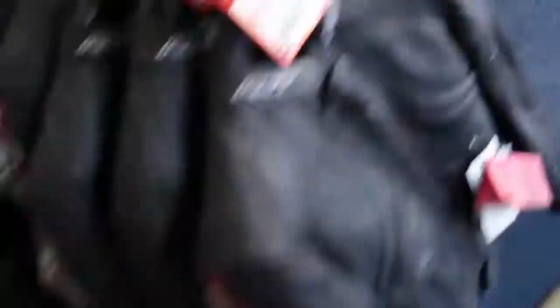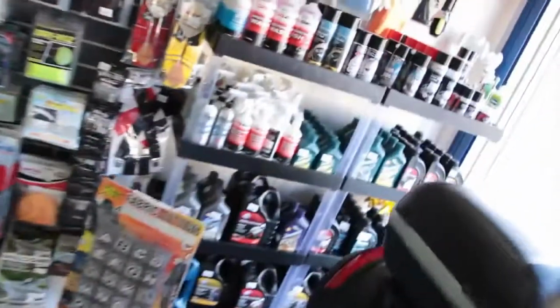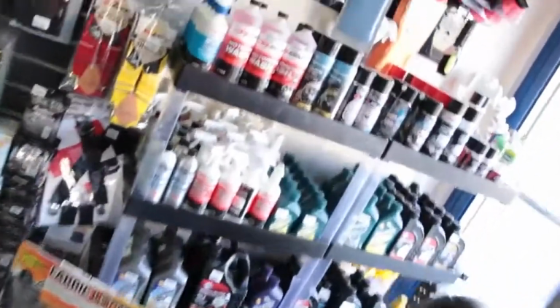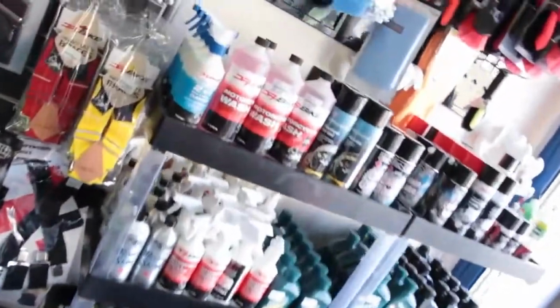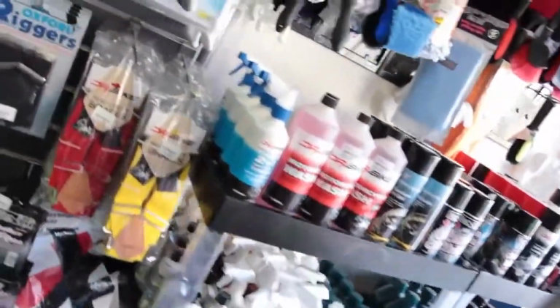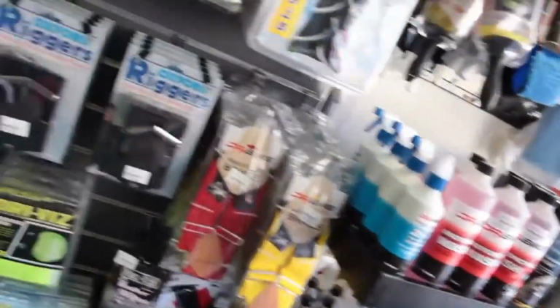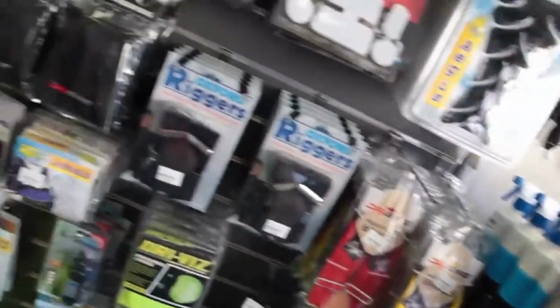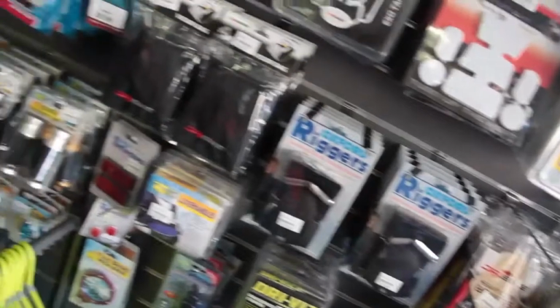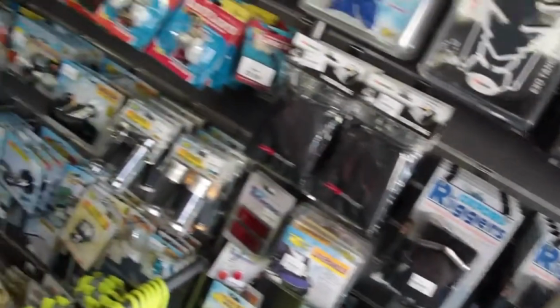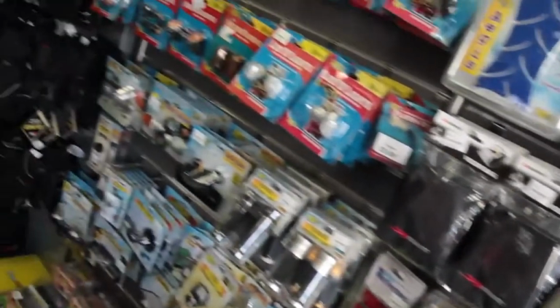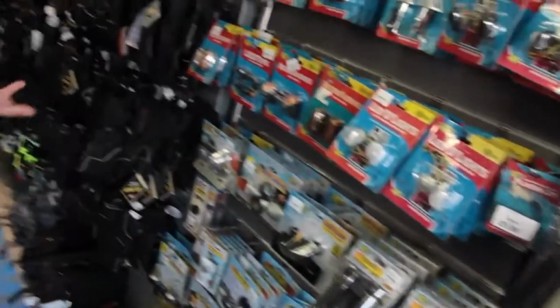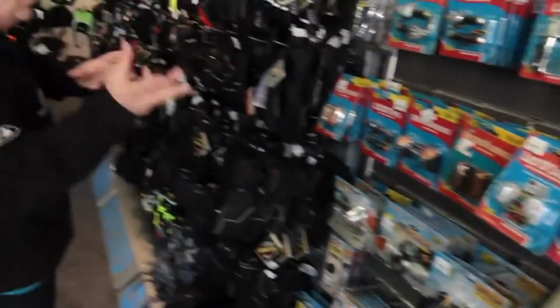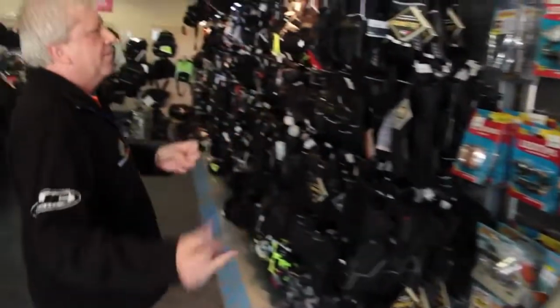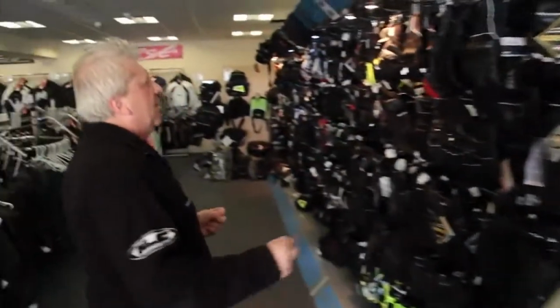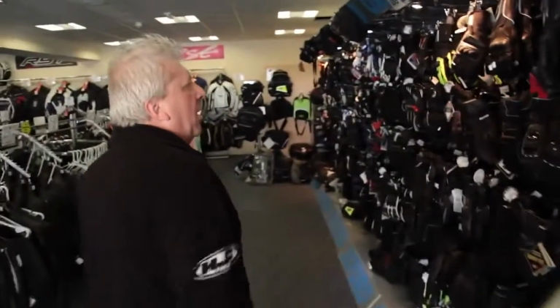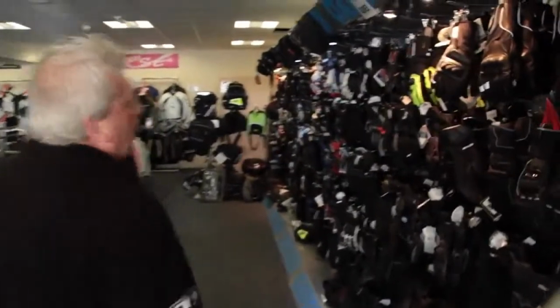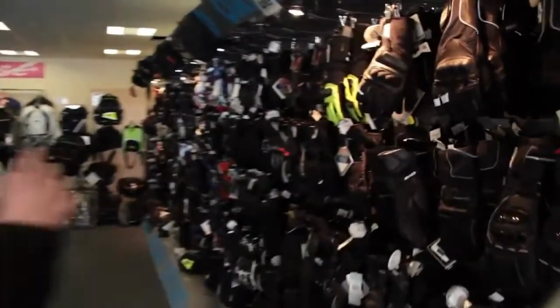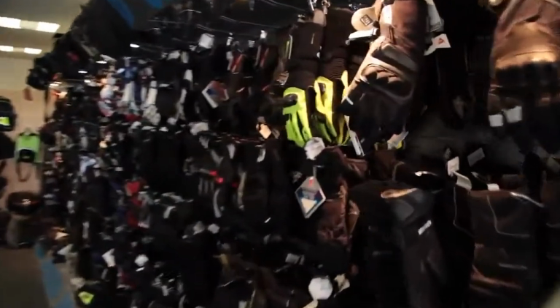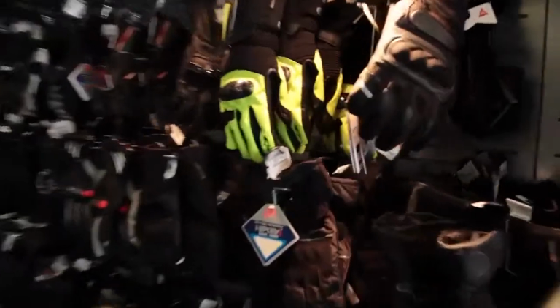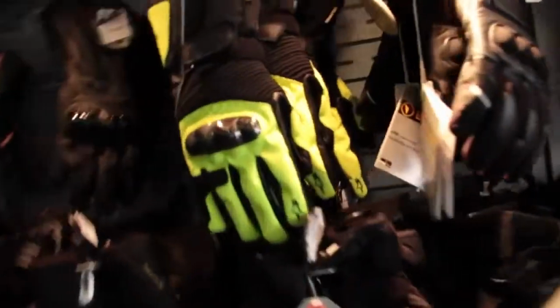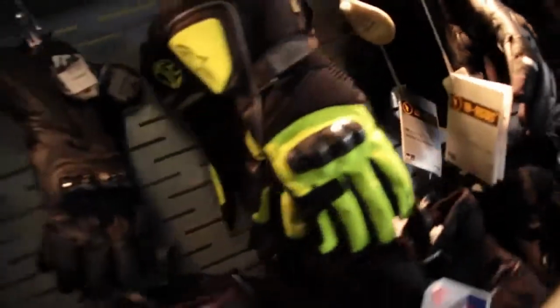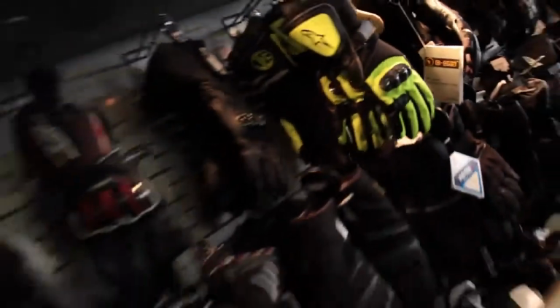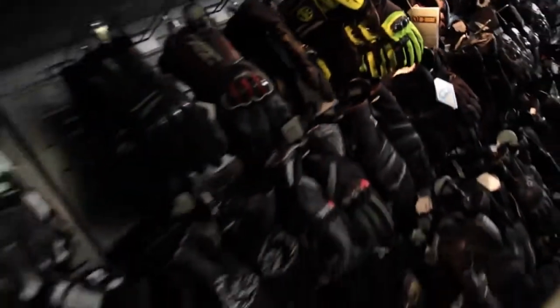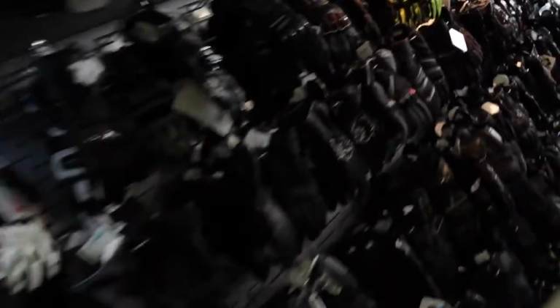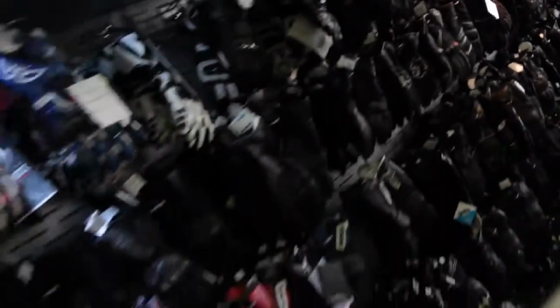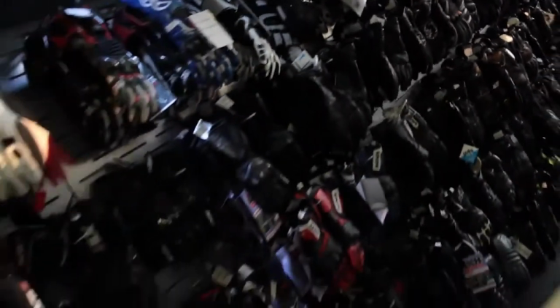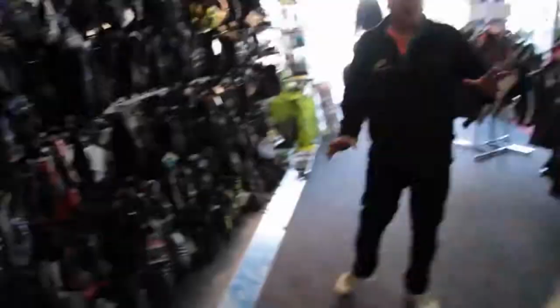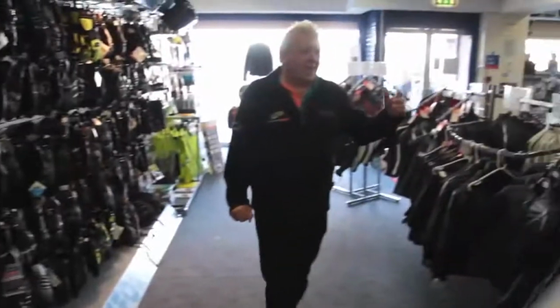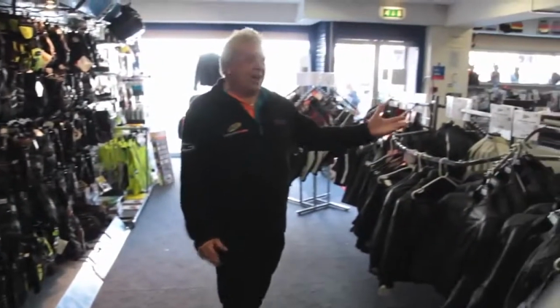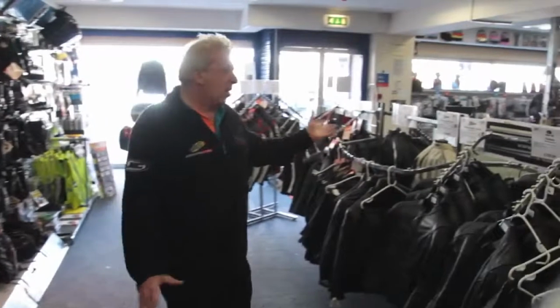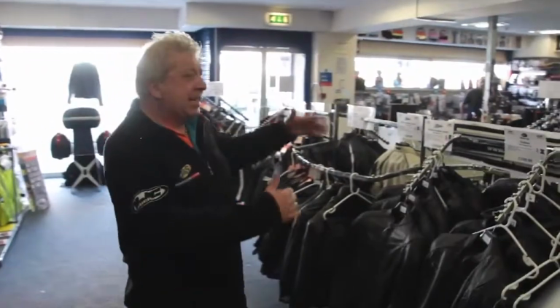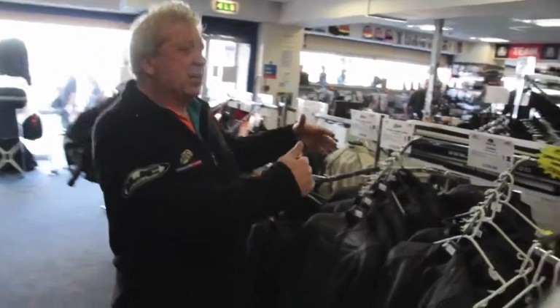On our right hand side we have all the cleaning products you need to clean your bike, and we also have bolt-on accessory bits and pieces as well. We also do a wide range of gloves, going from Gore-Tex right the way through to summer gloves.